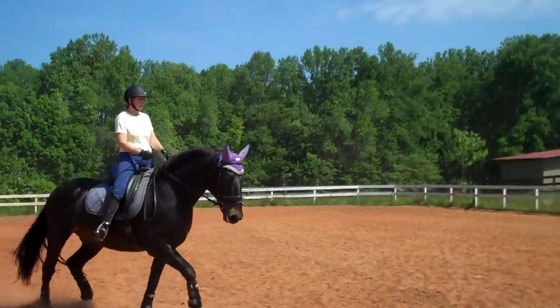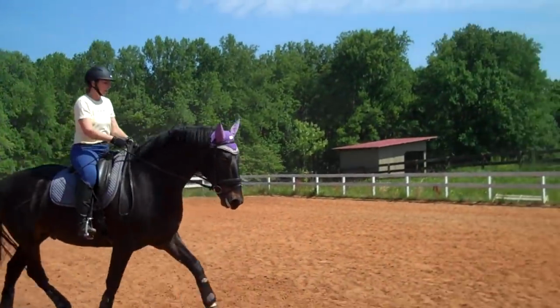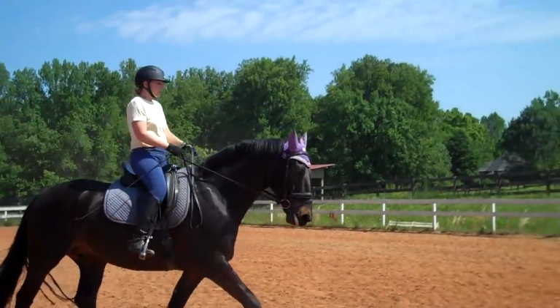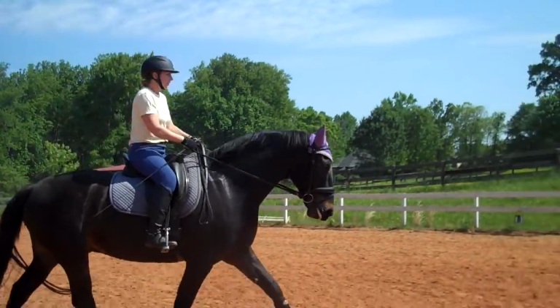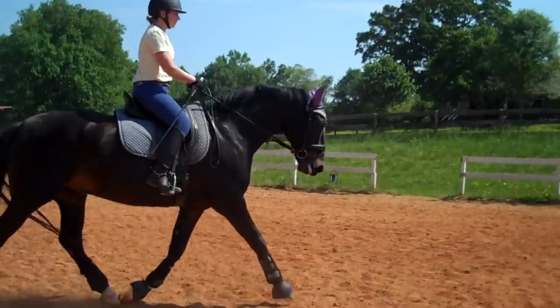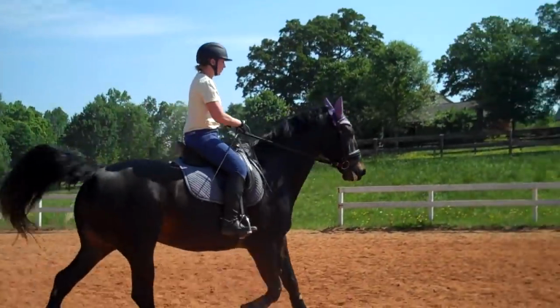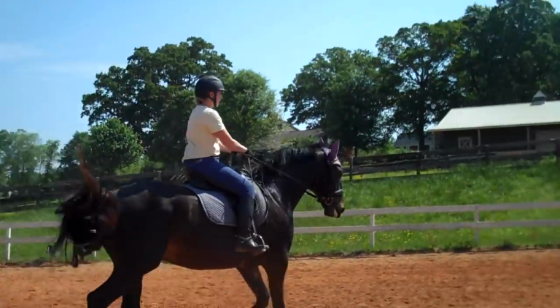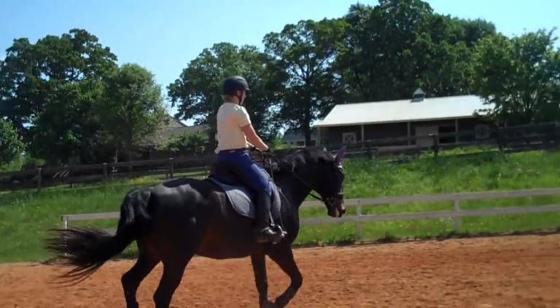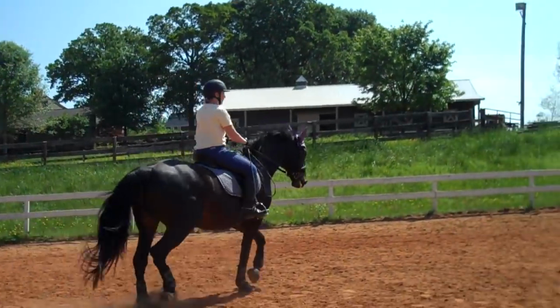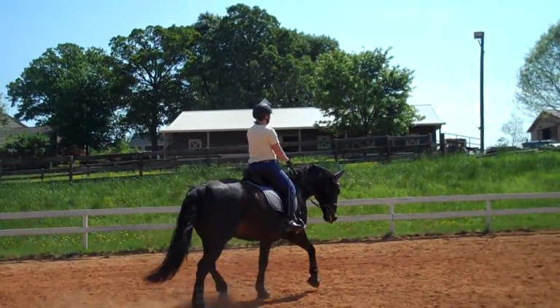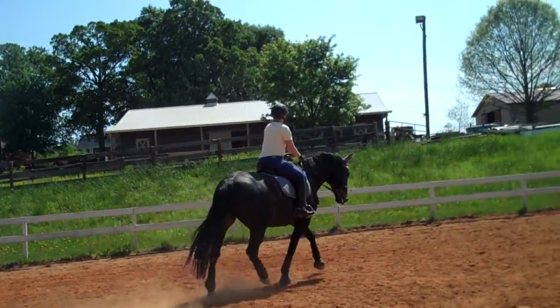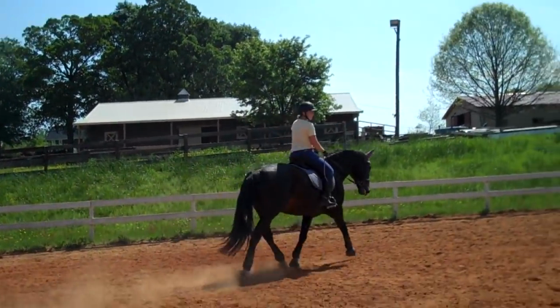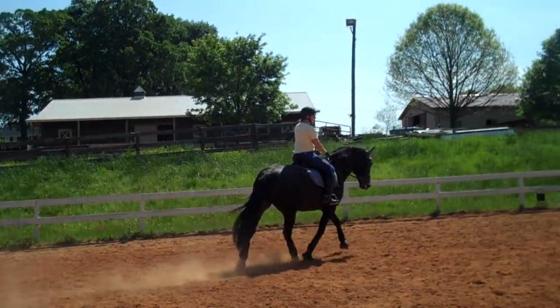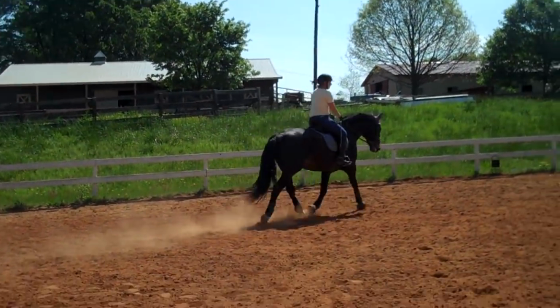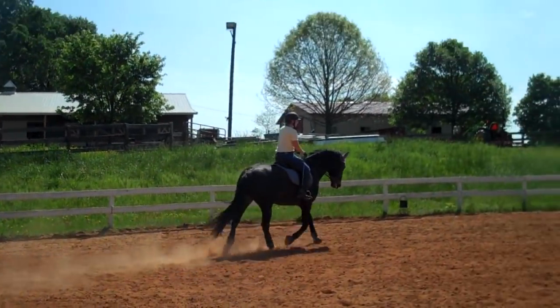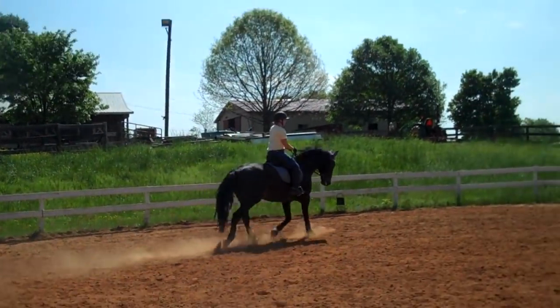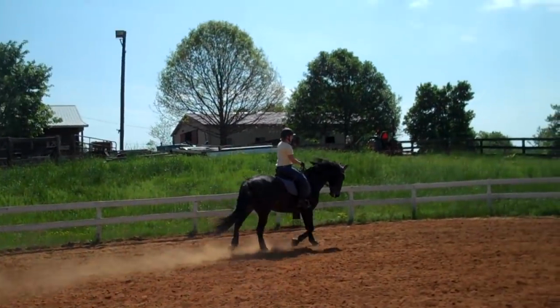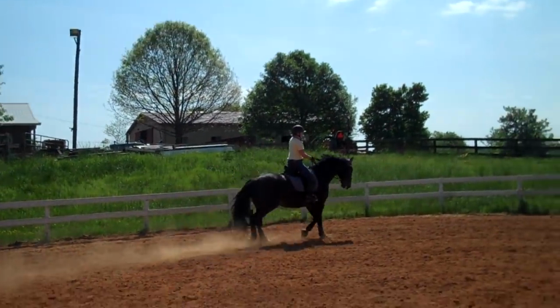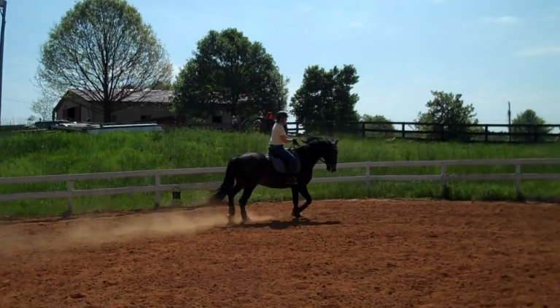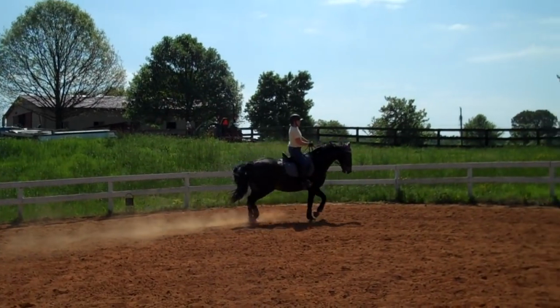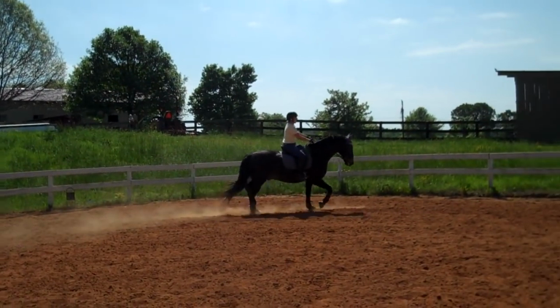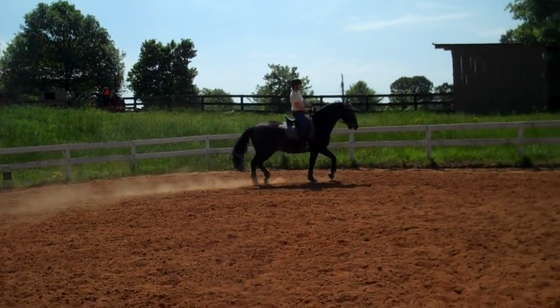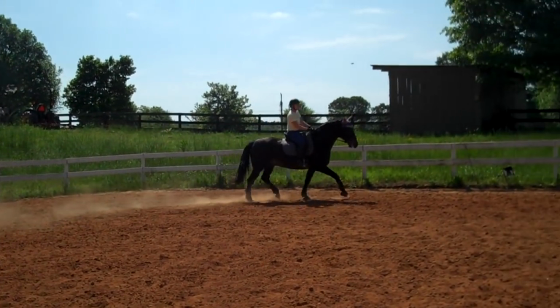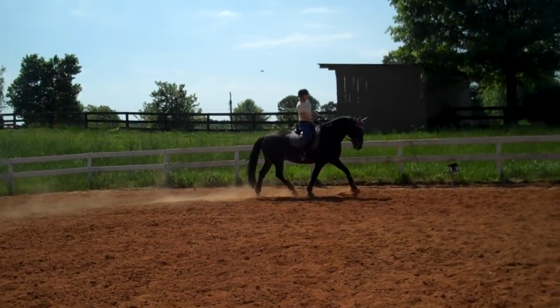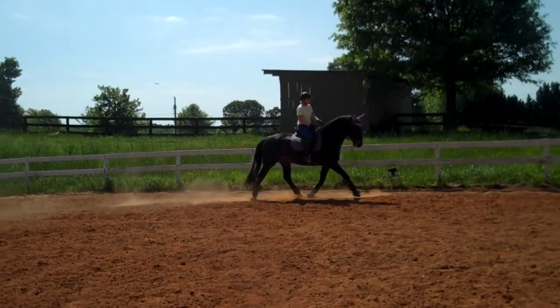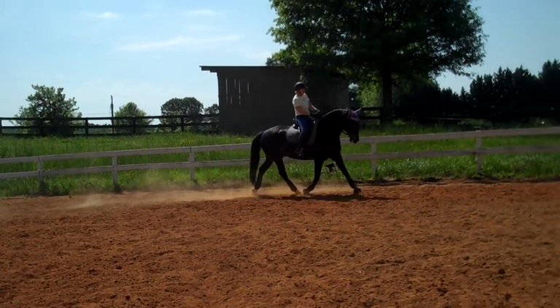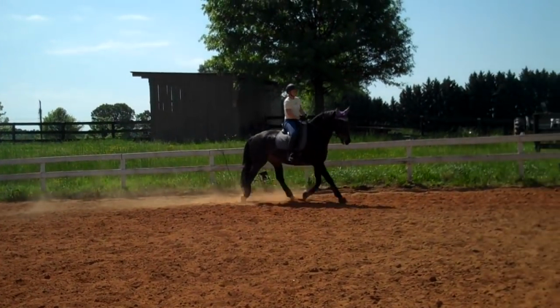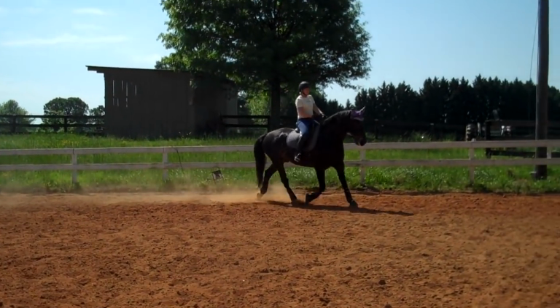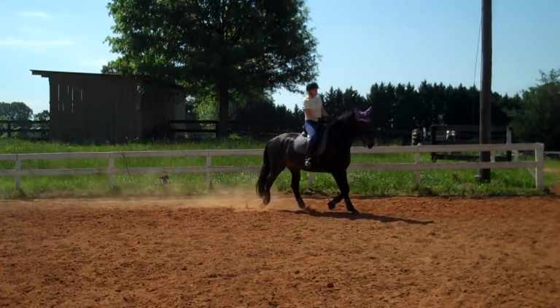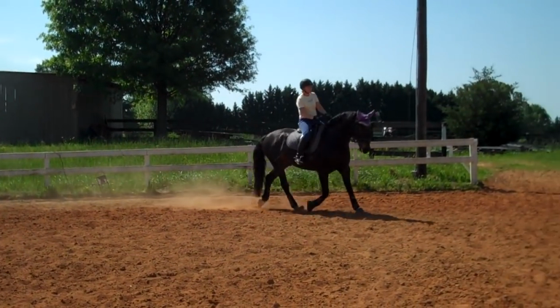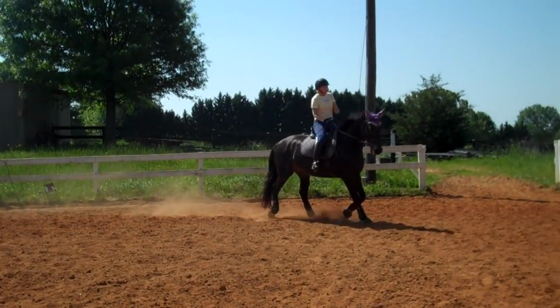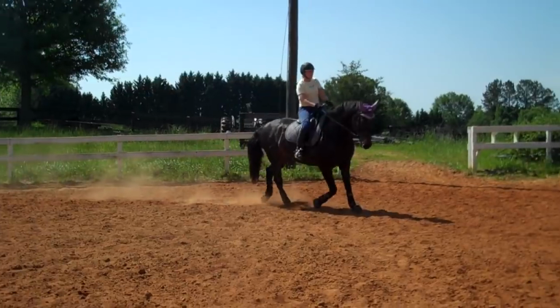Keep that push from behind. Get him to step into your rein. Now you feel he's trying to avoid your connection in the front just a little bit, right?